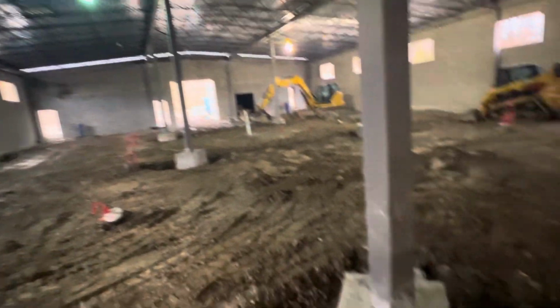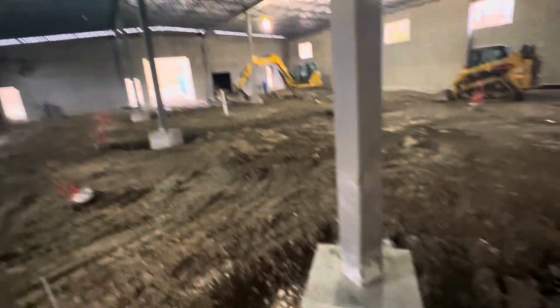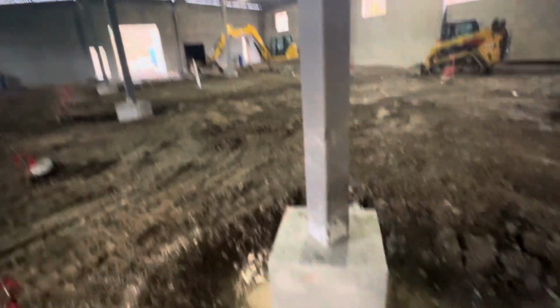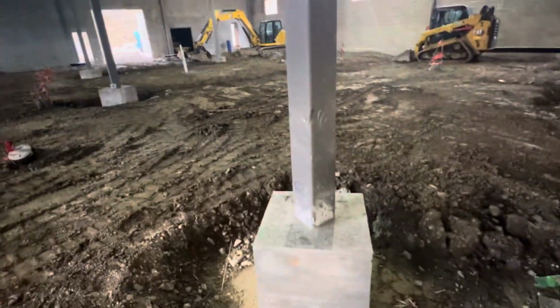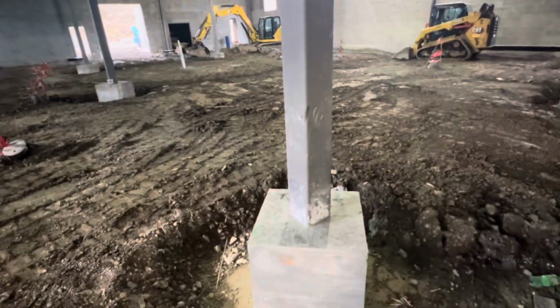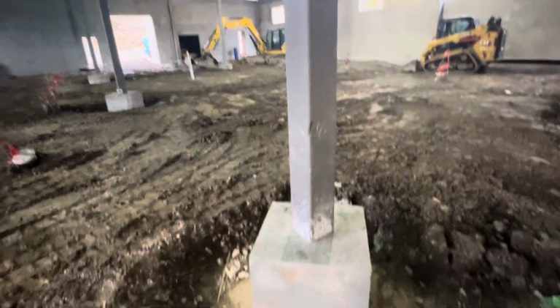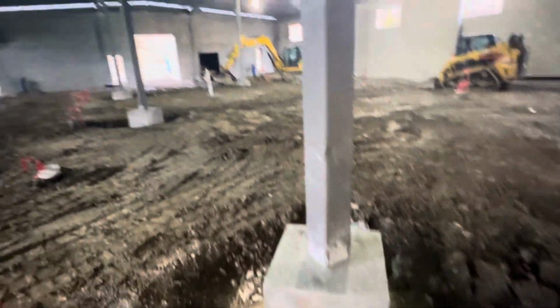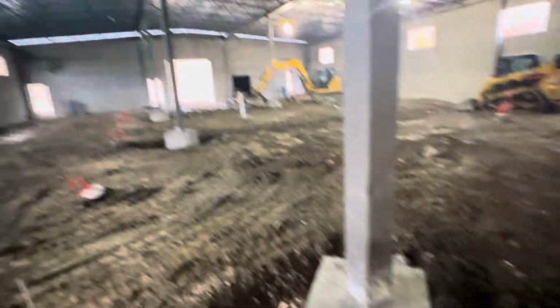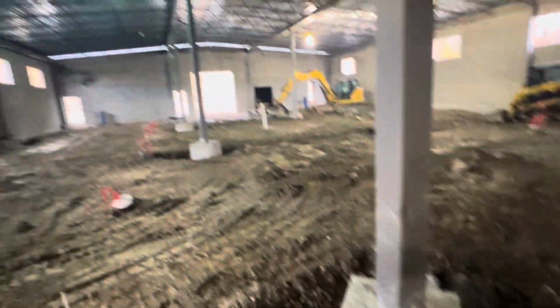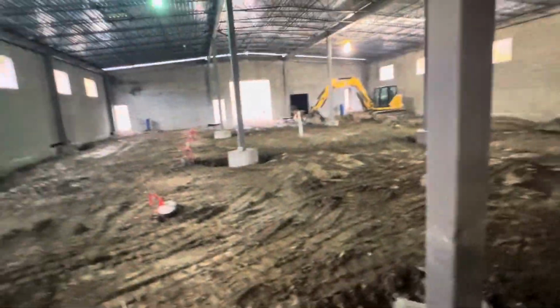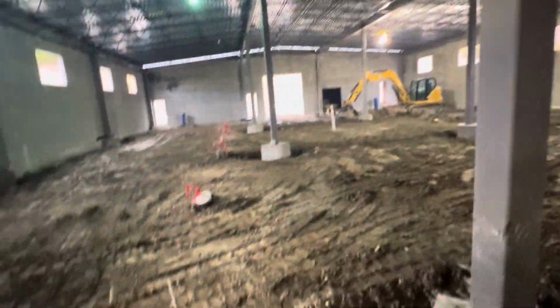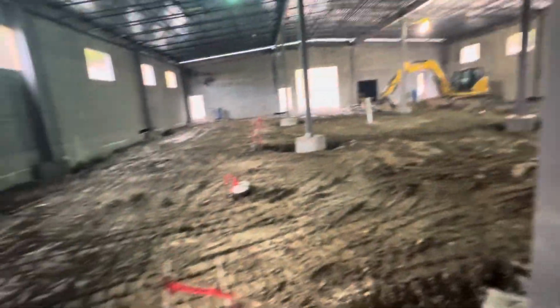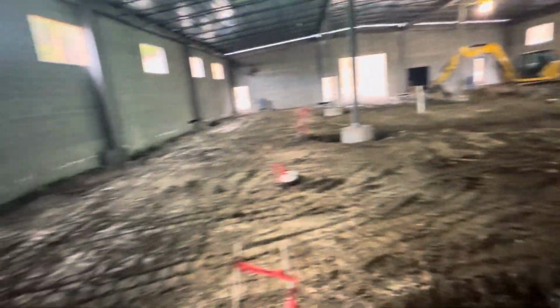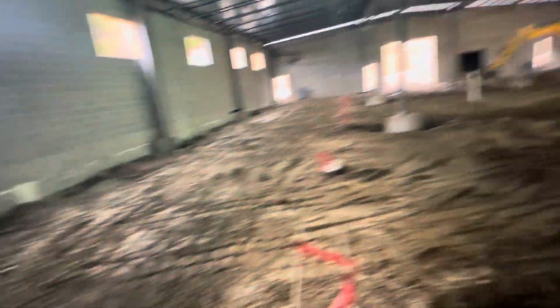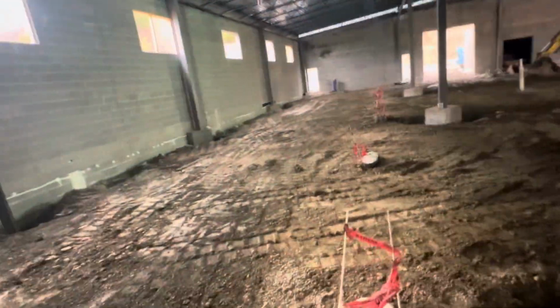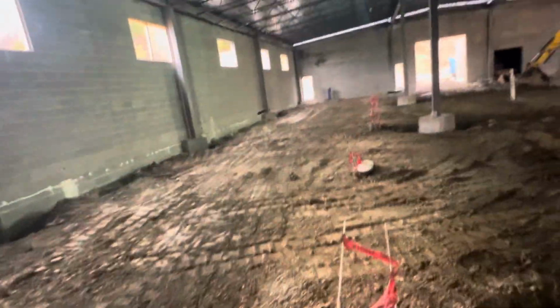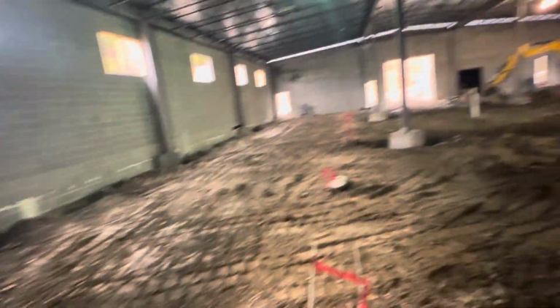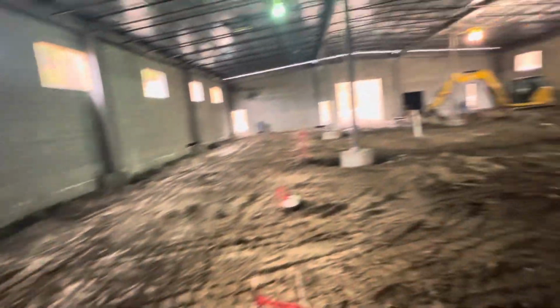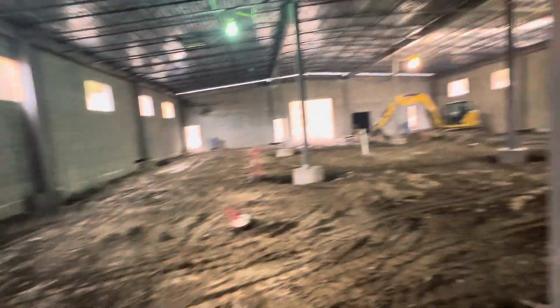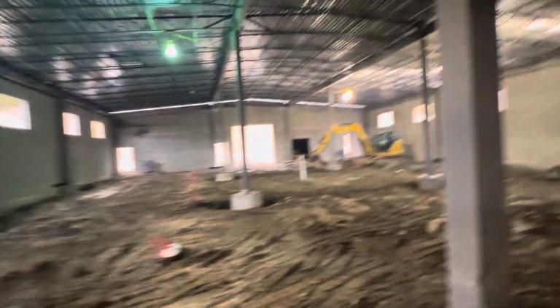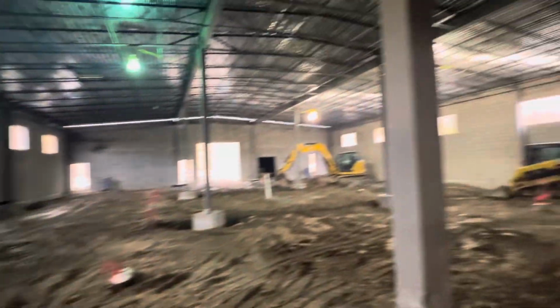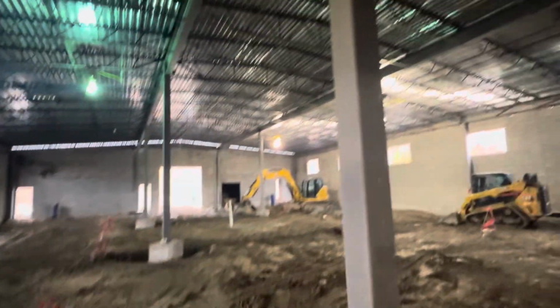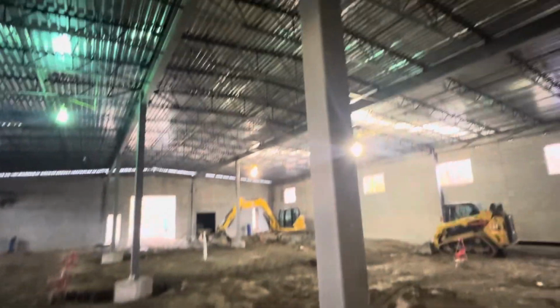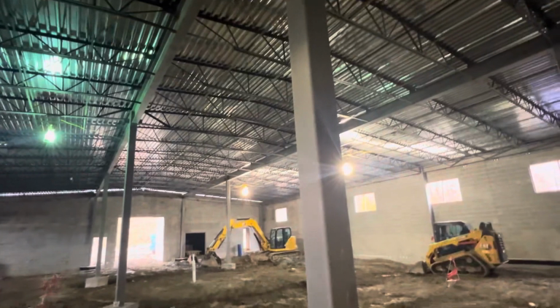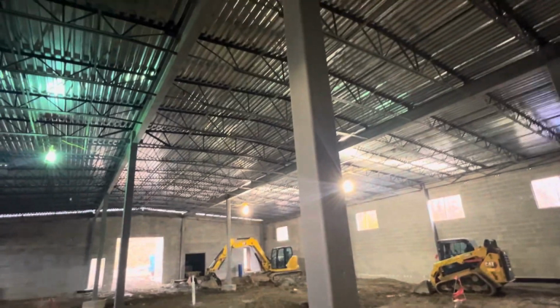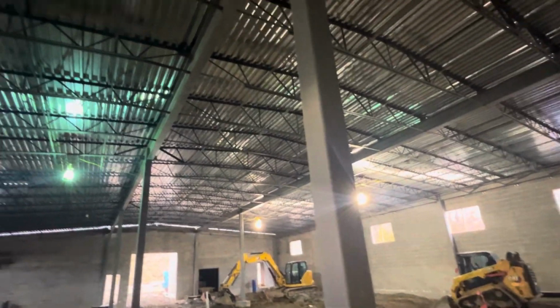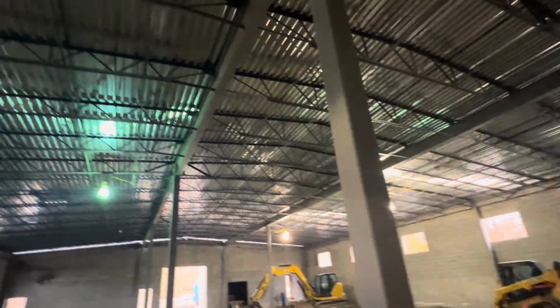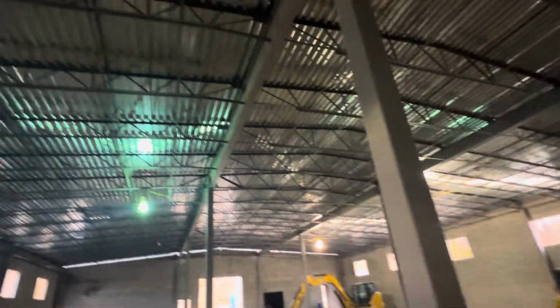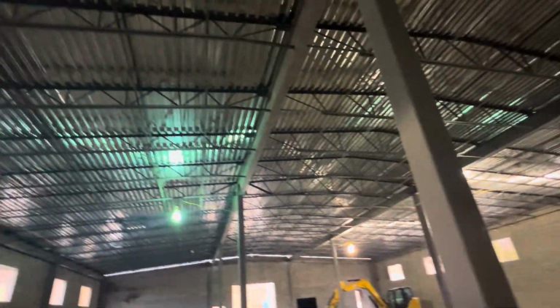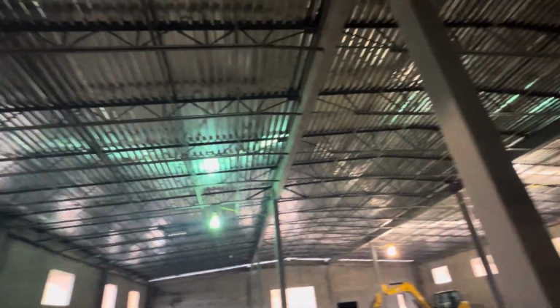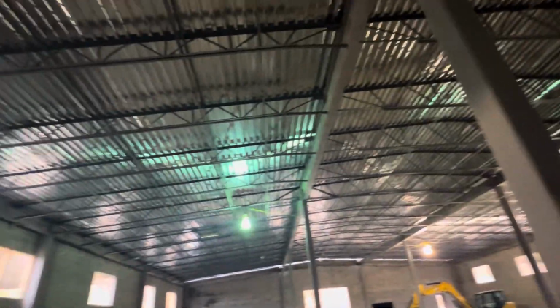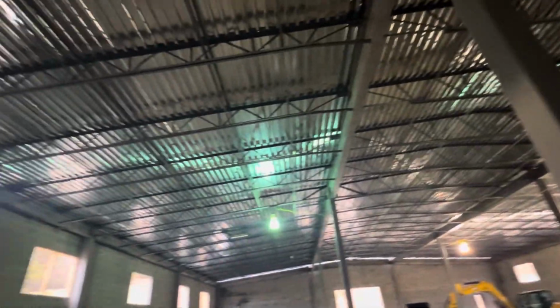Grading work for concrete, for the diamond — grading work, good to go. Steel structure, roofing.